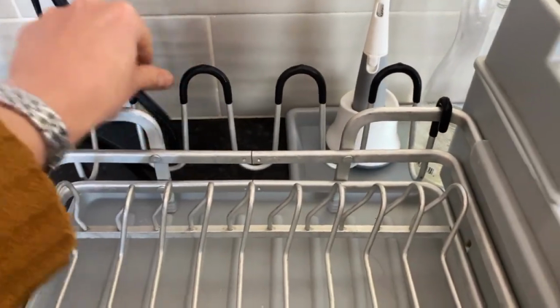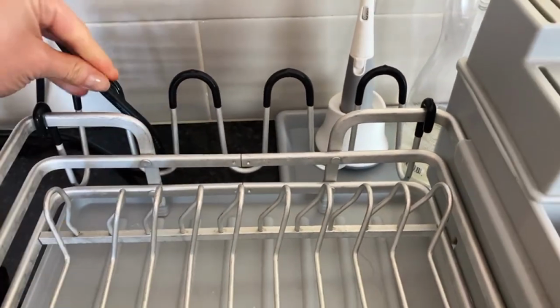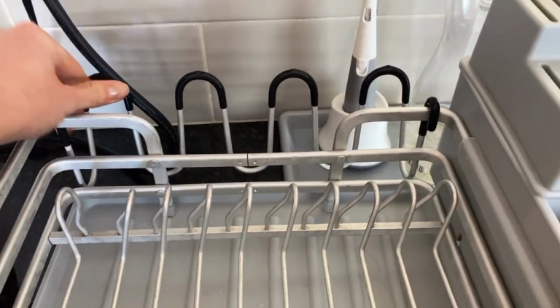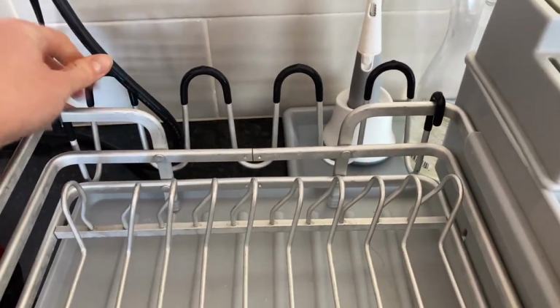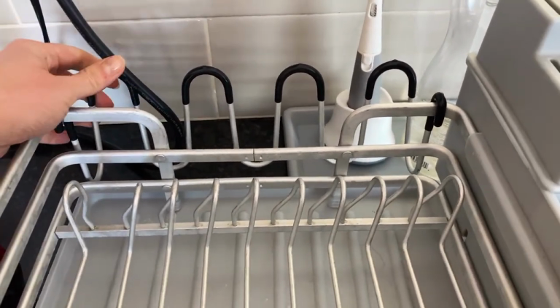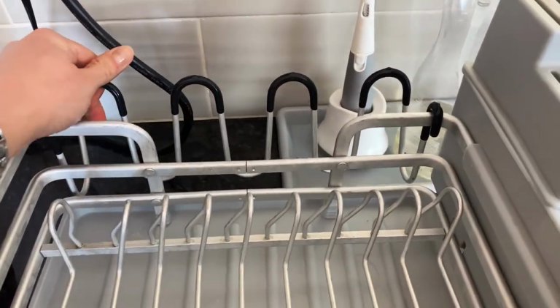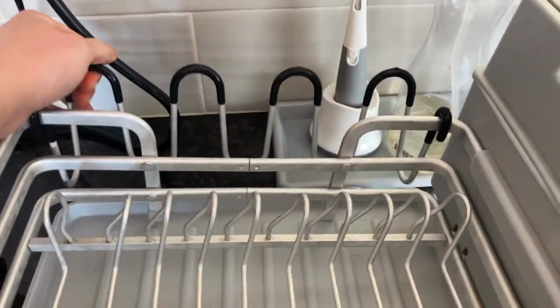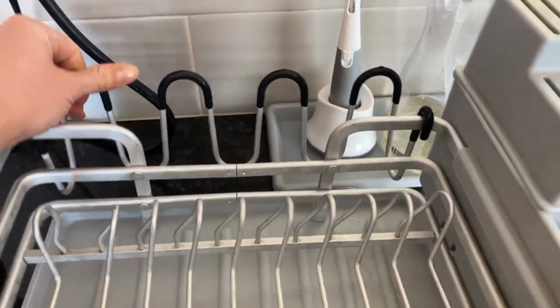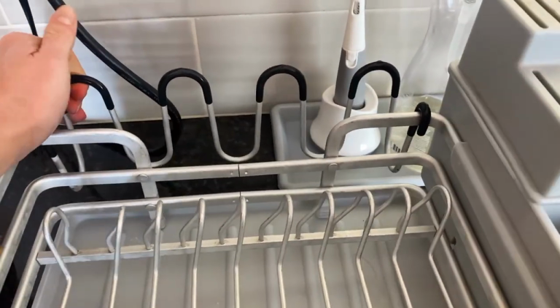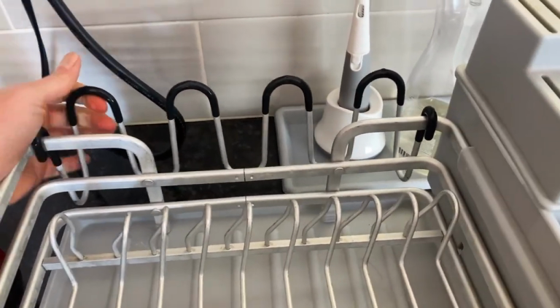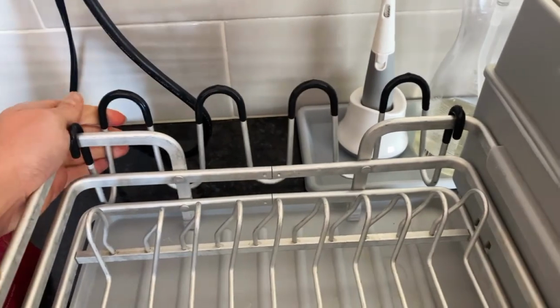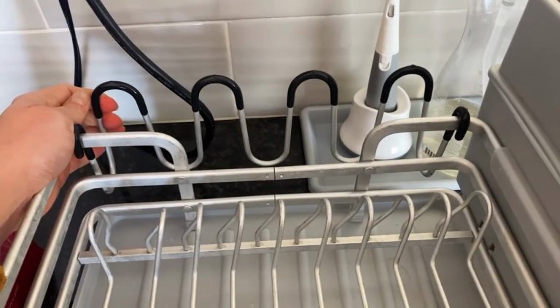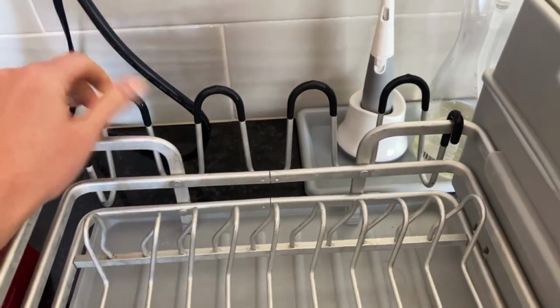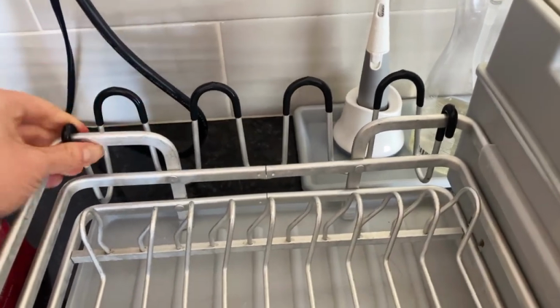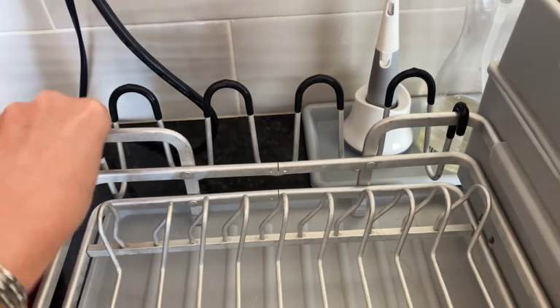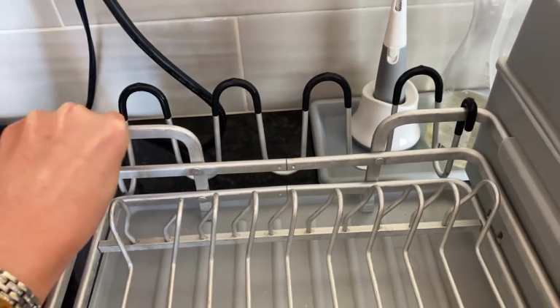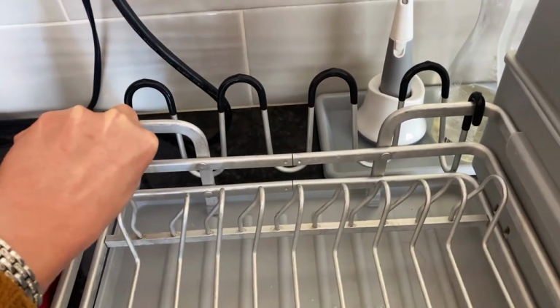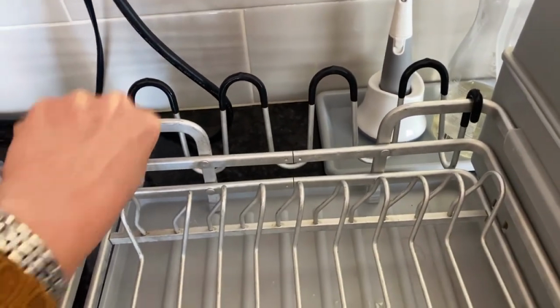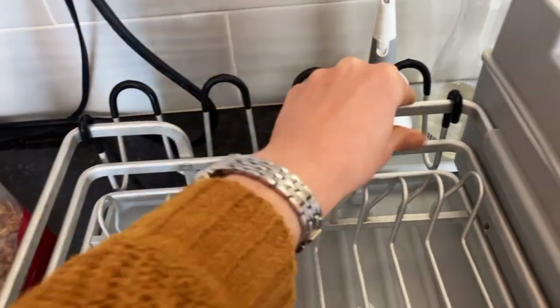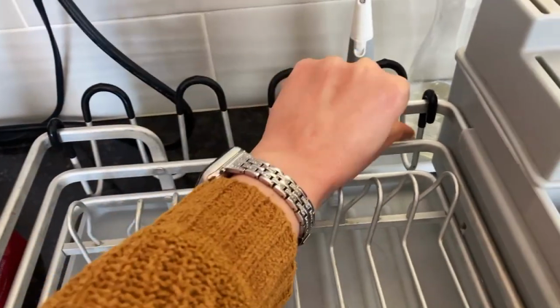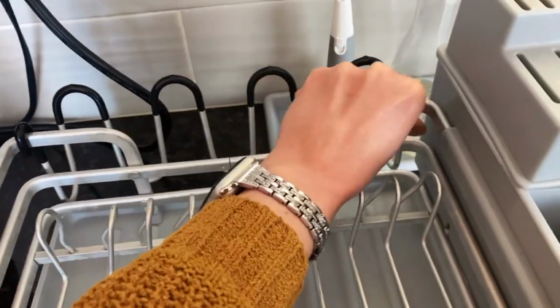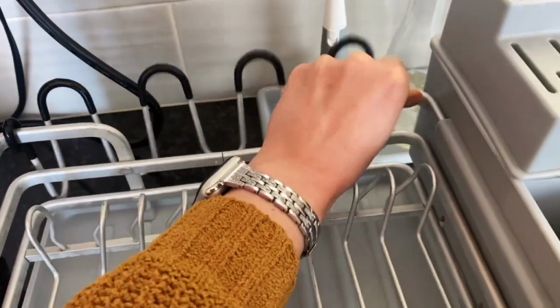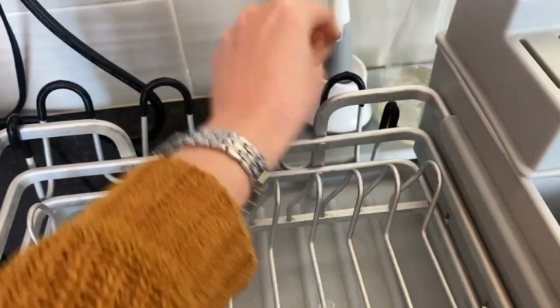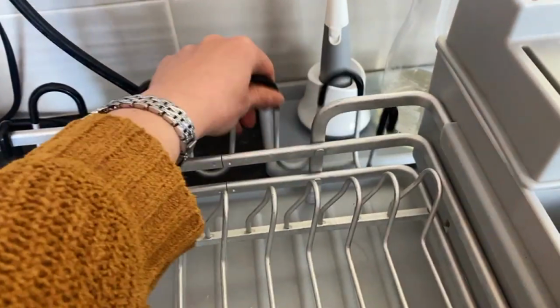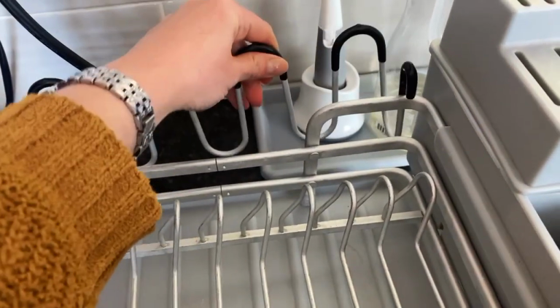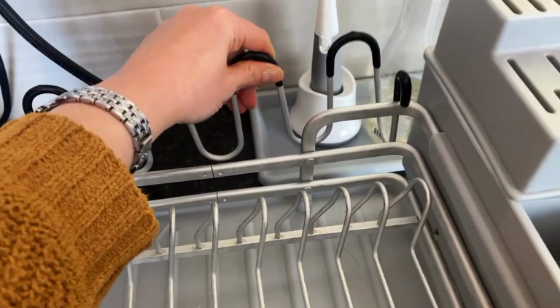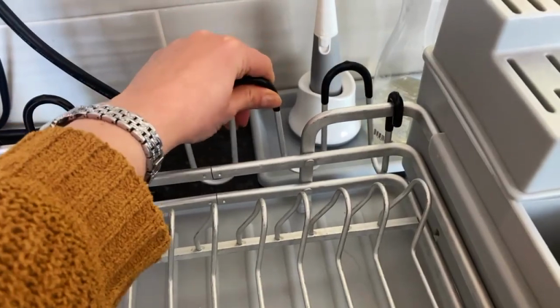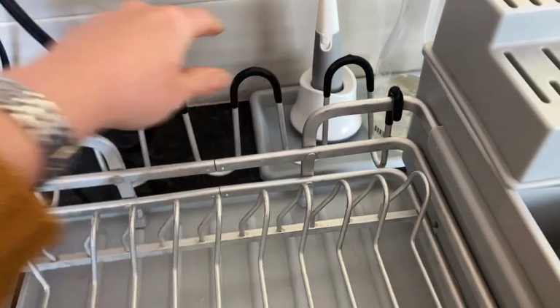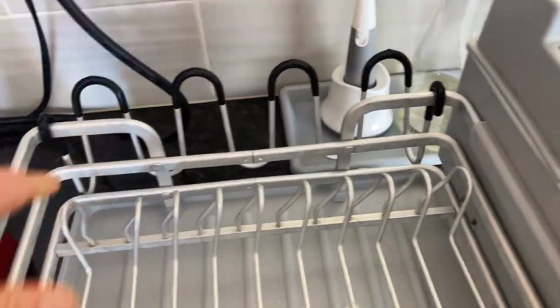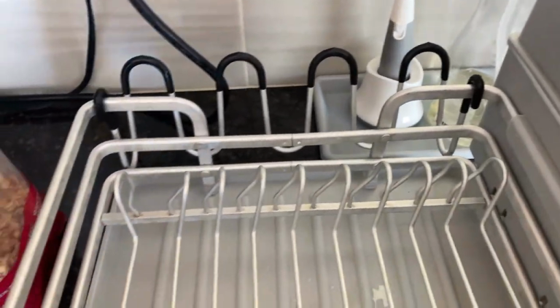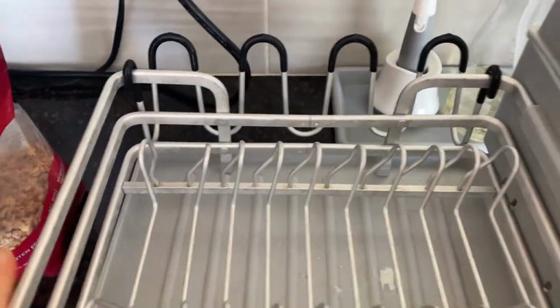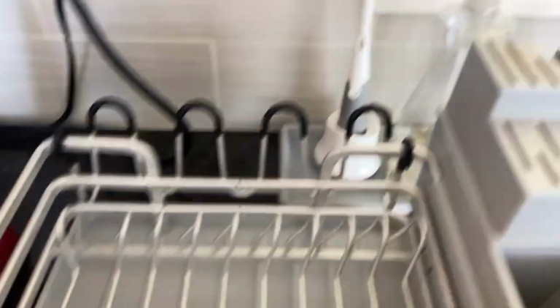There's even an easy-to-remove cup holder with an extra drip tray that is not shown in the picture, but you can use that as well.